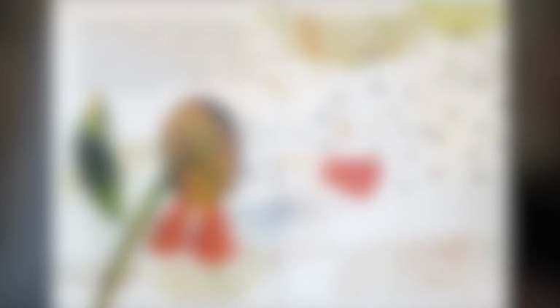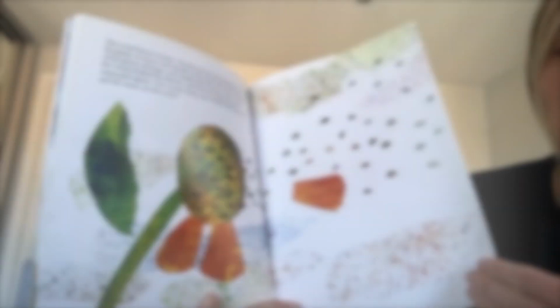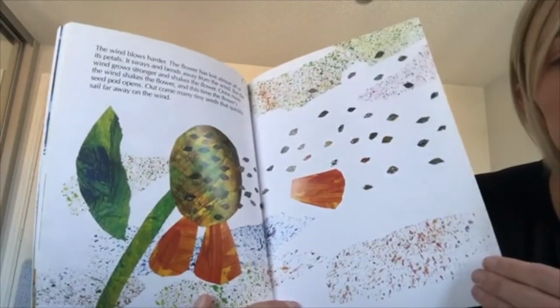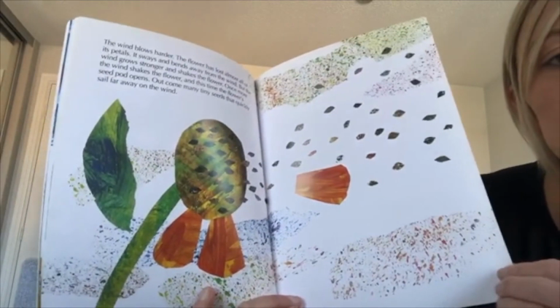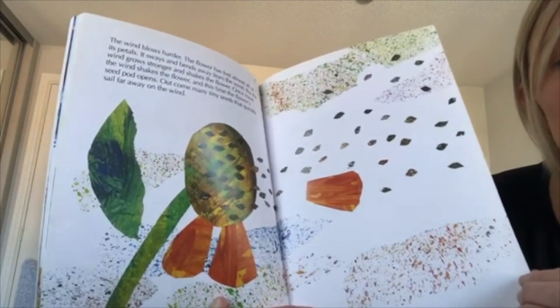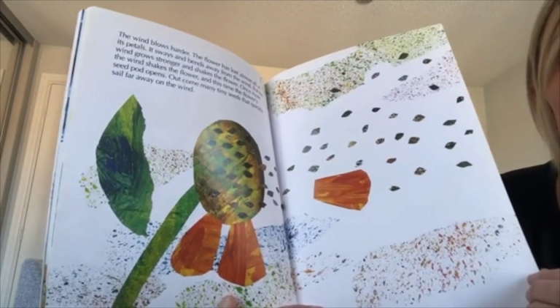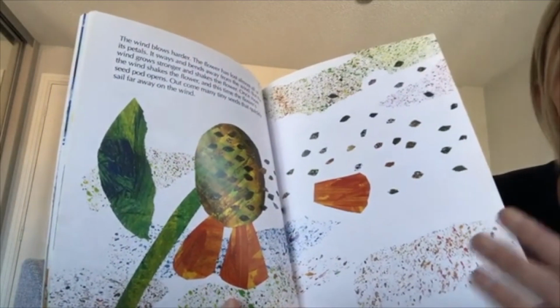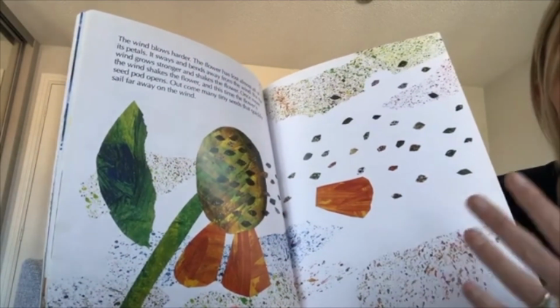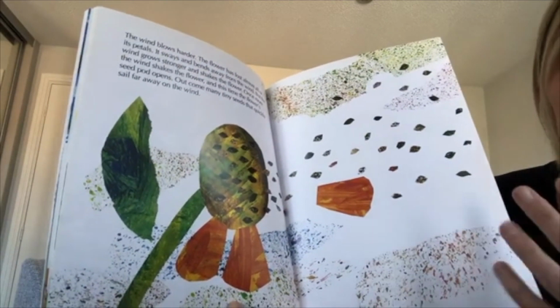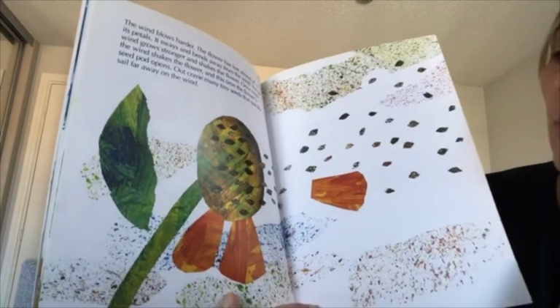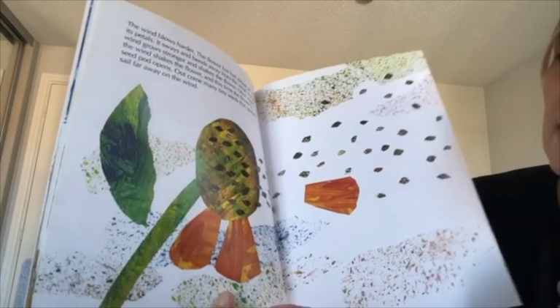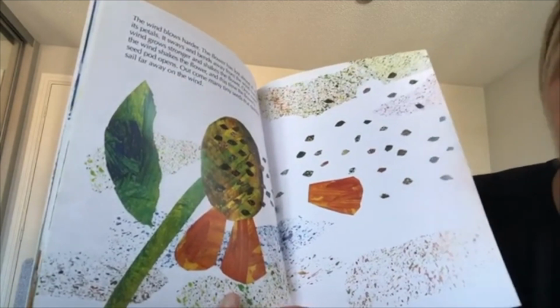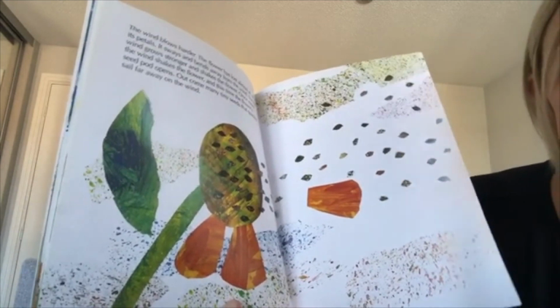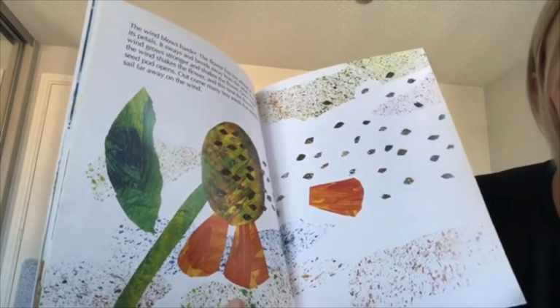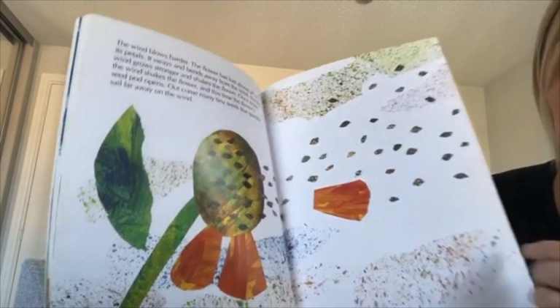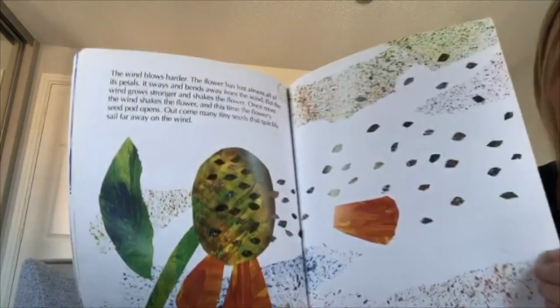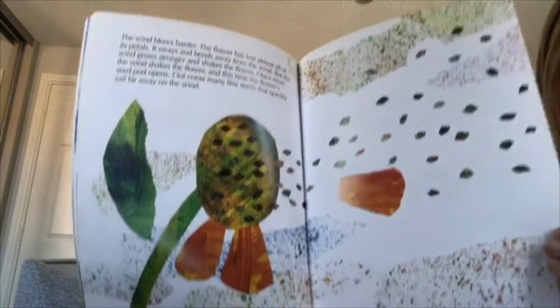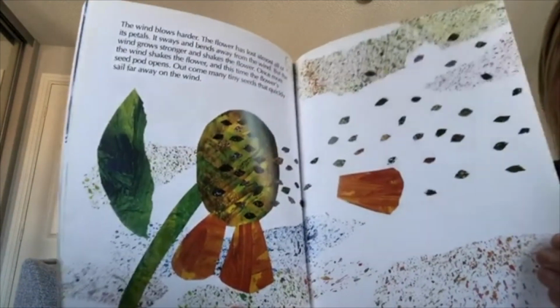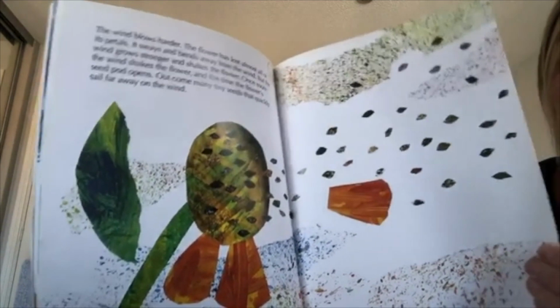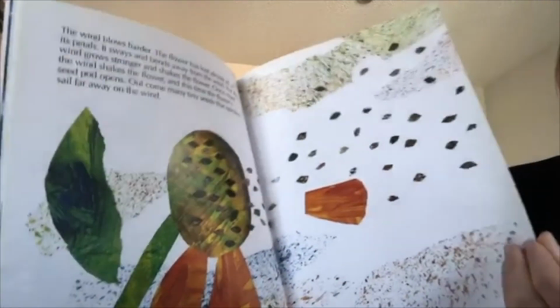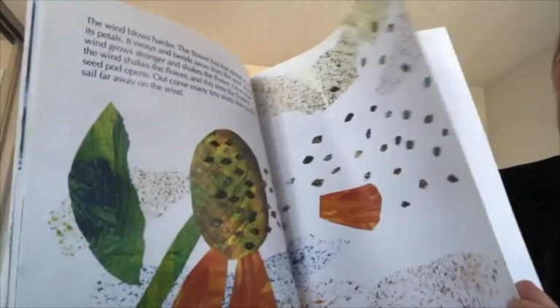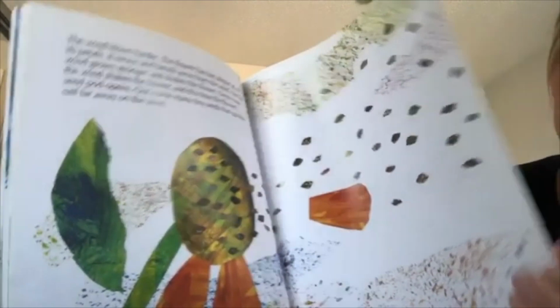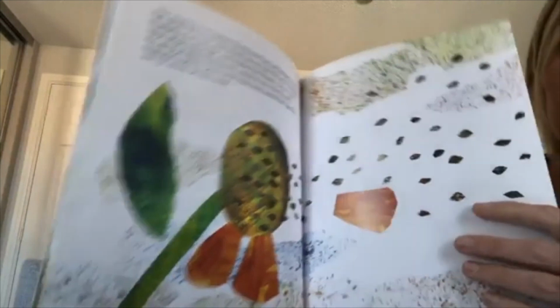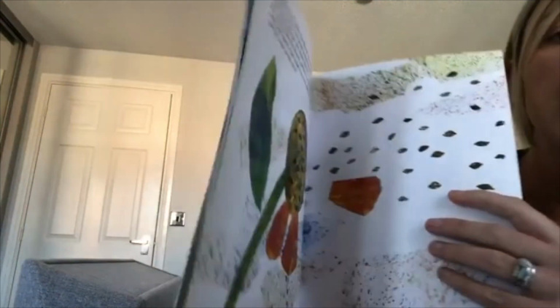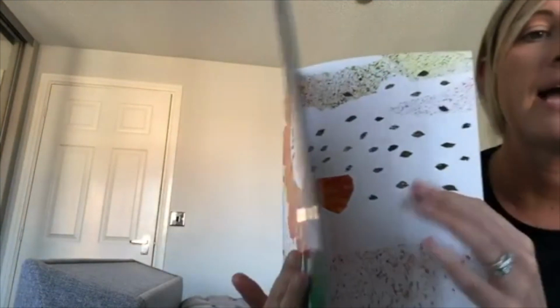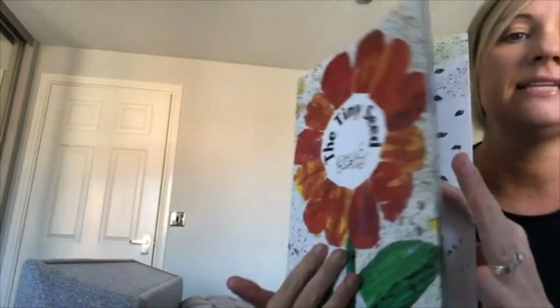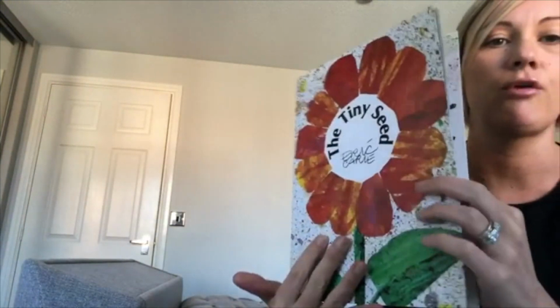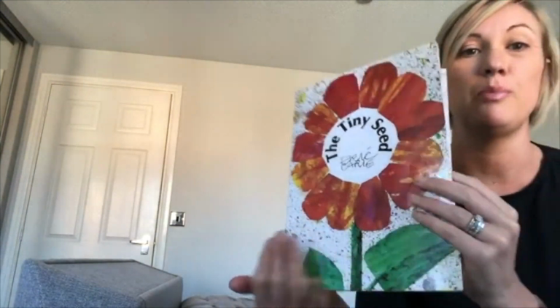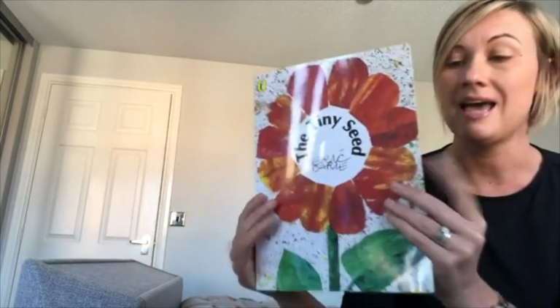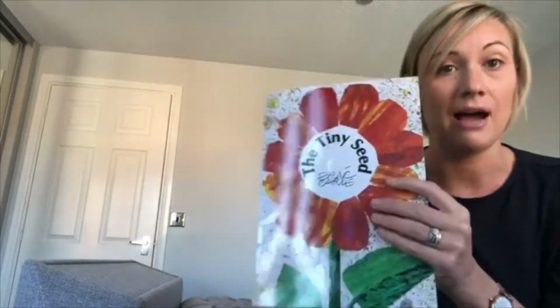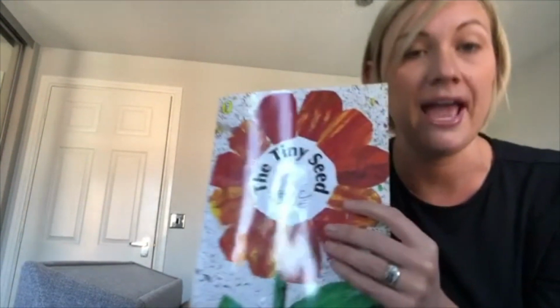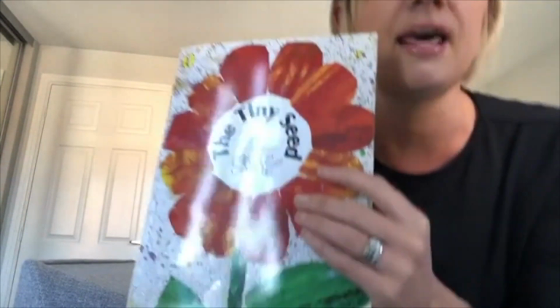And that's how we started our story, acorns — with the seeds flying through the wind — and now that cycle will start all over again. I wonder if next time there will be a tiny seed that grows as big as that flower at the end.